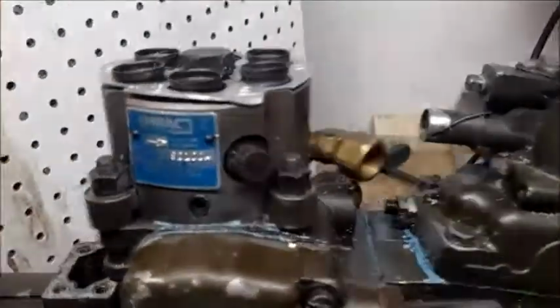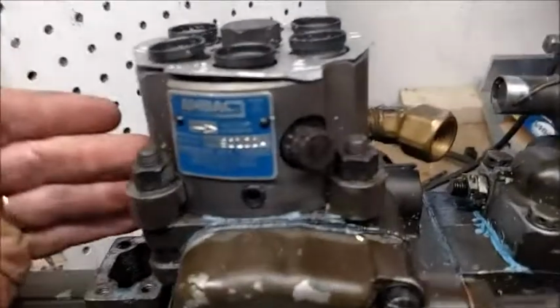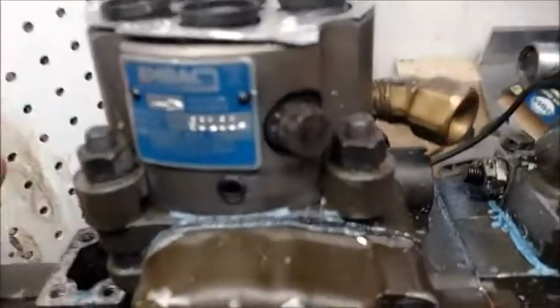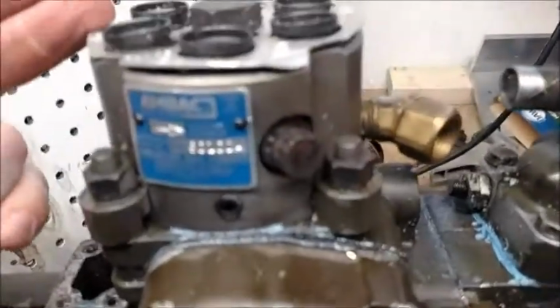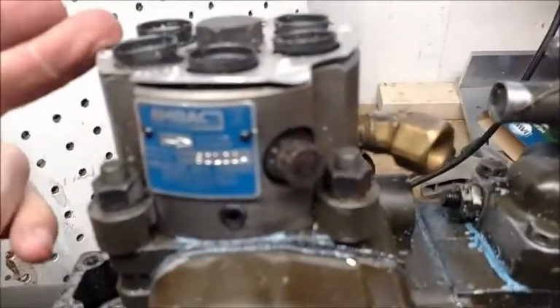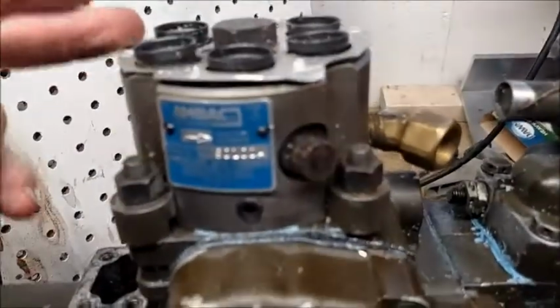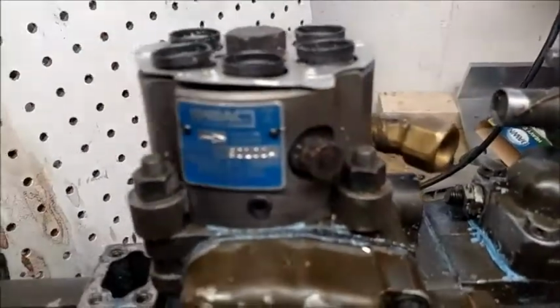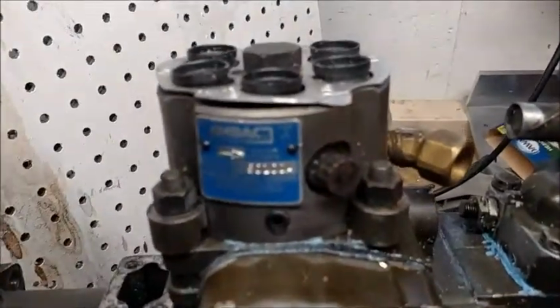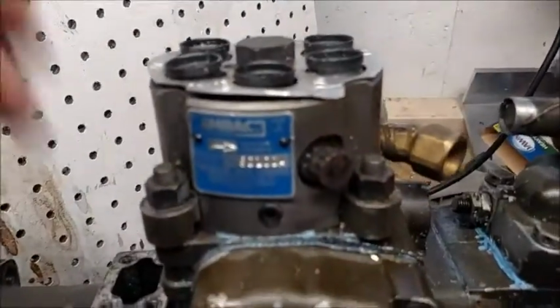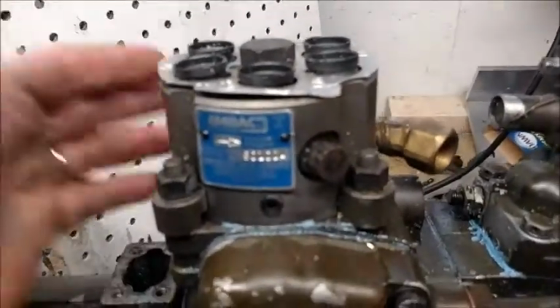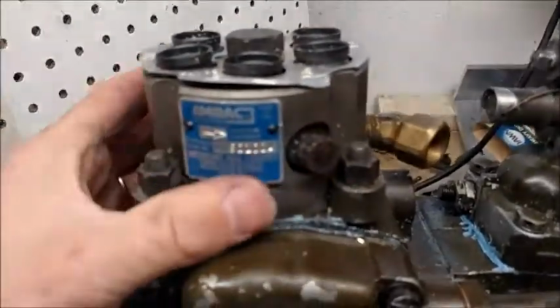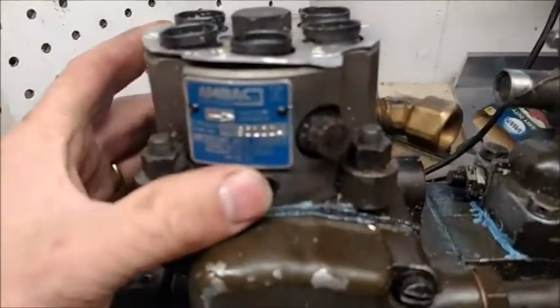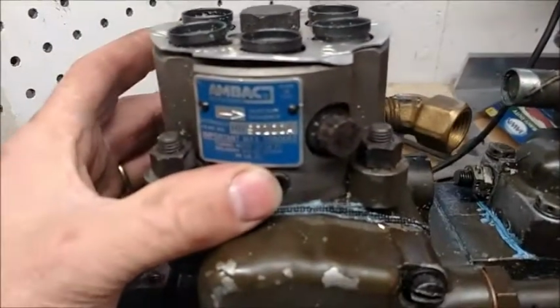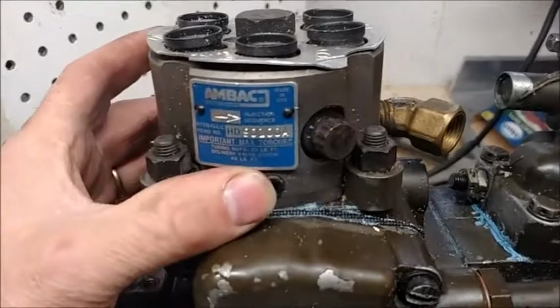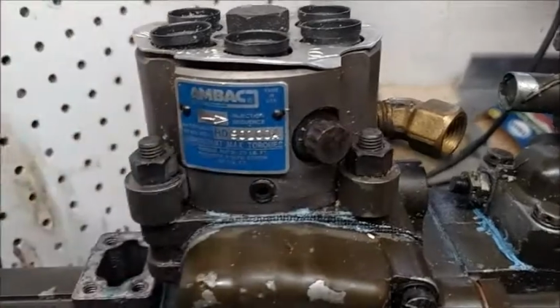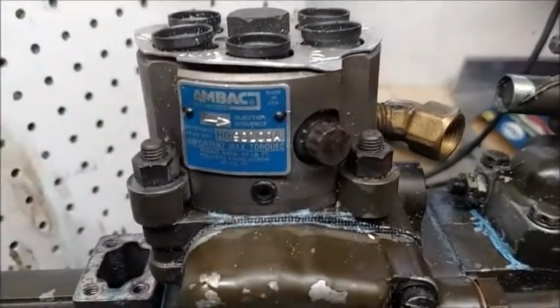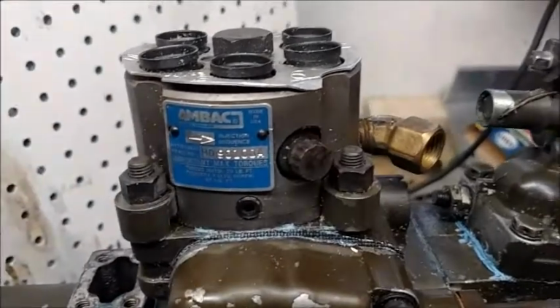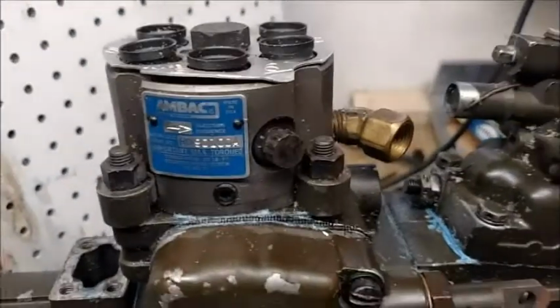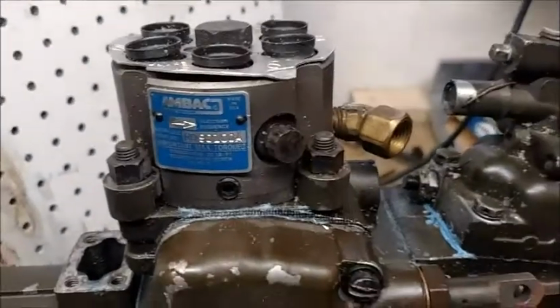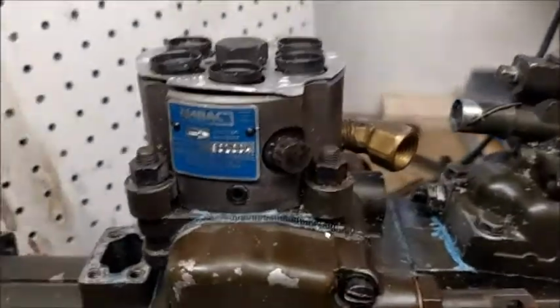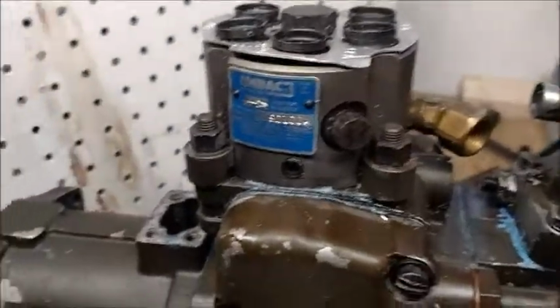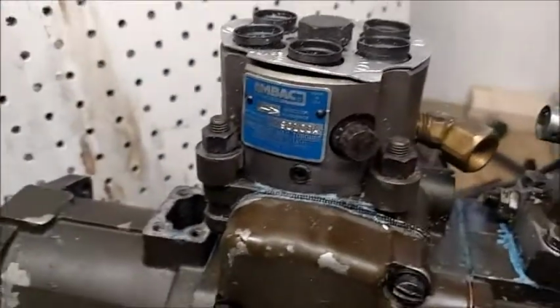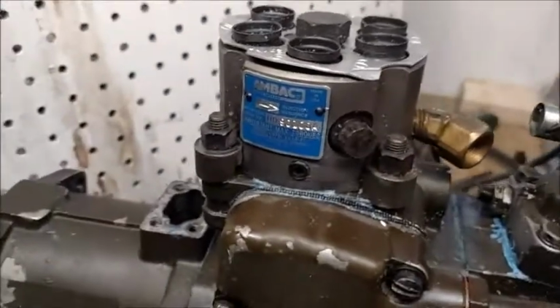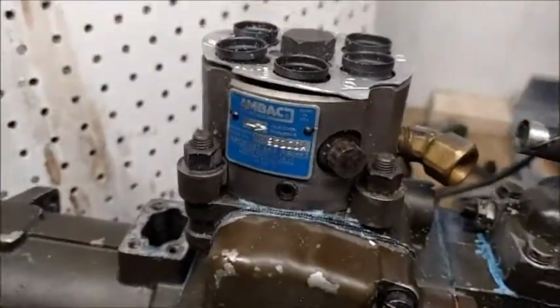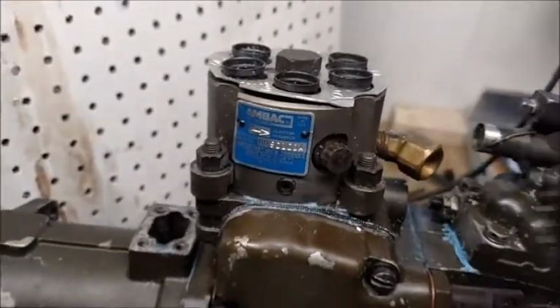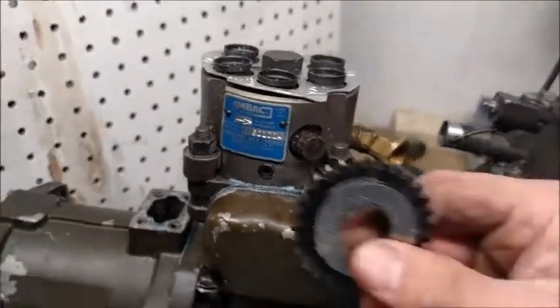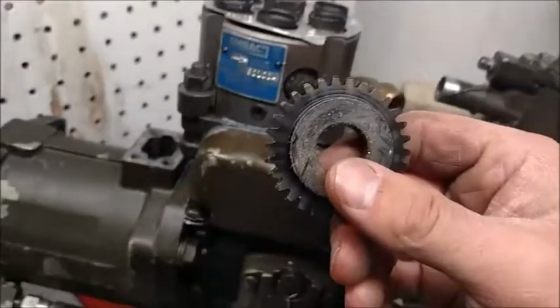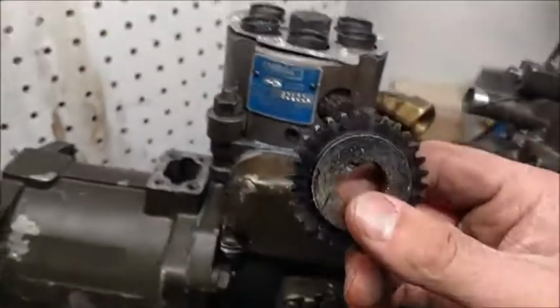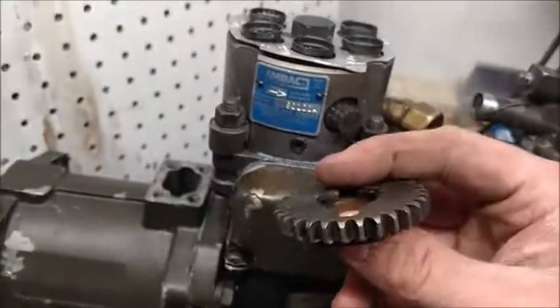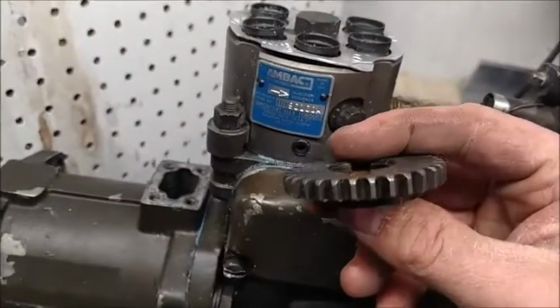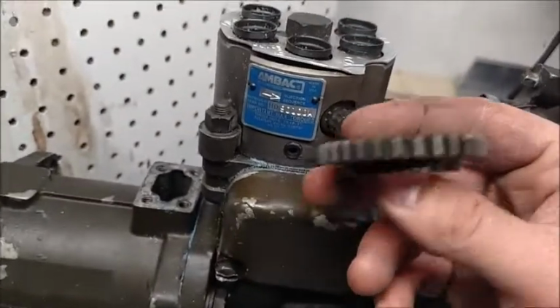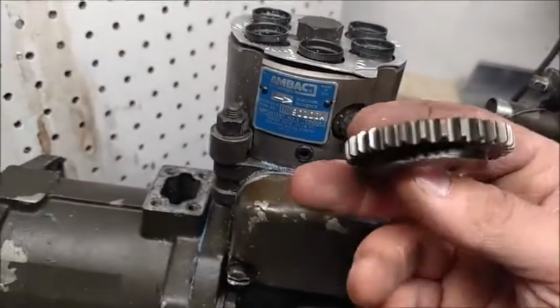...can only come out in one position and can only go back in in one position. That is going to be with the tooth on this gear right here. If you recall from one of our last videos...